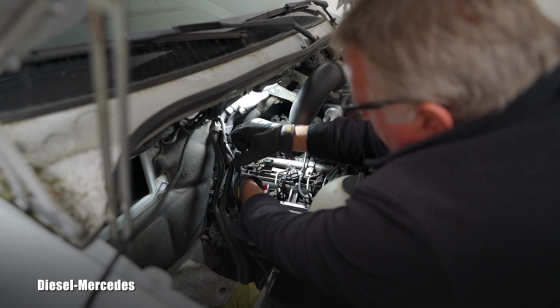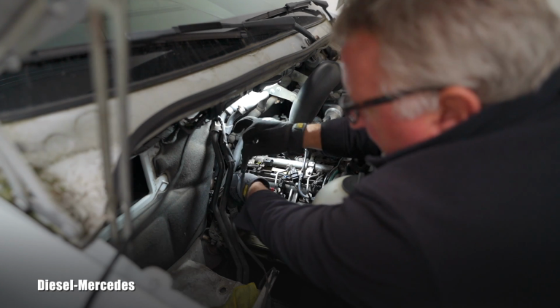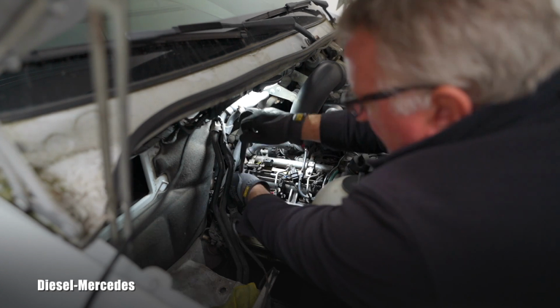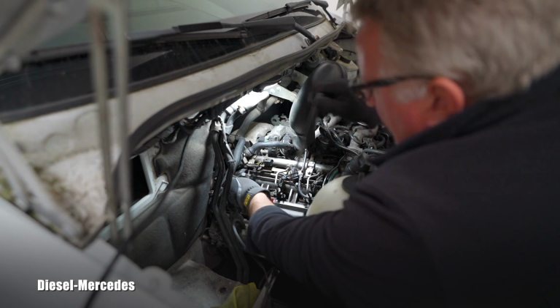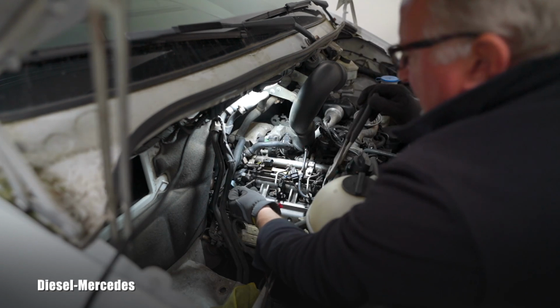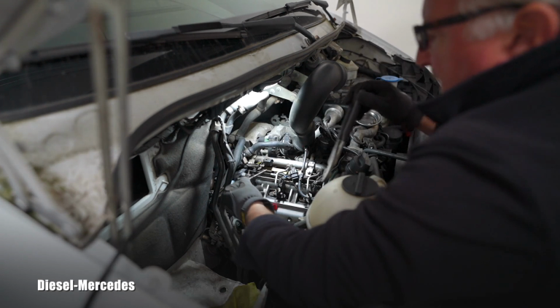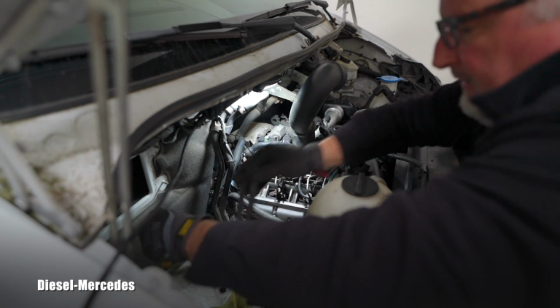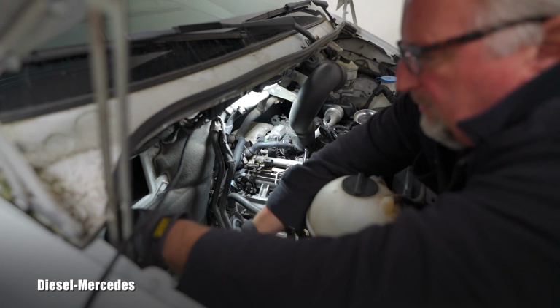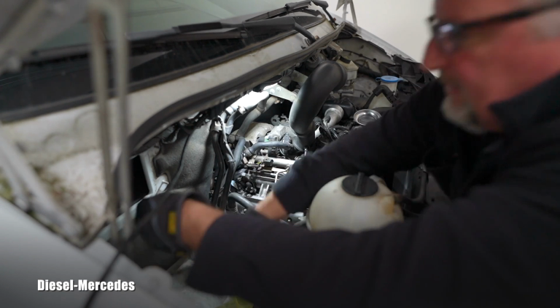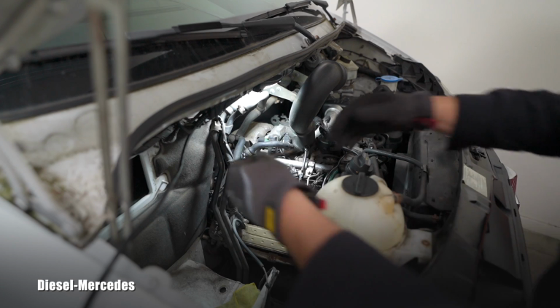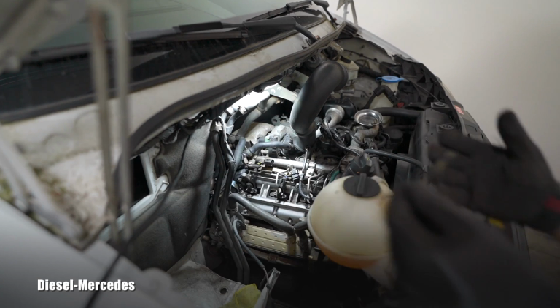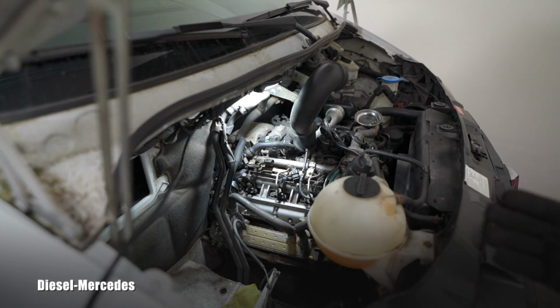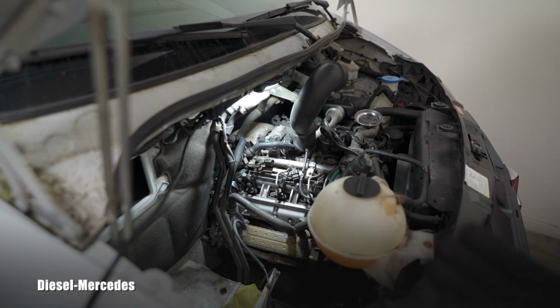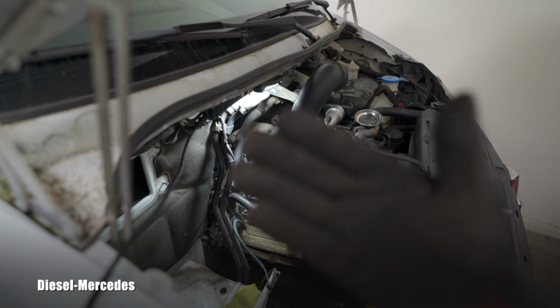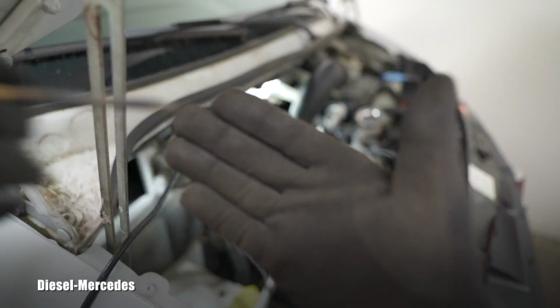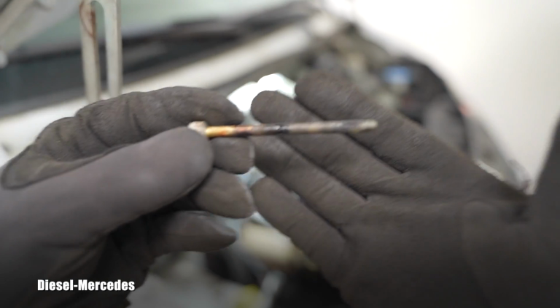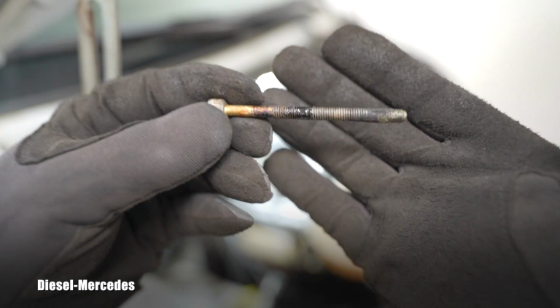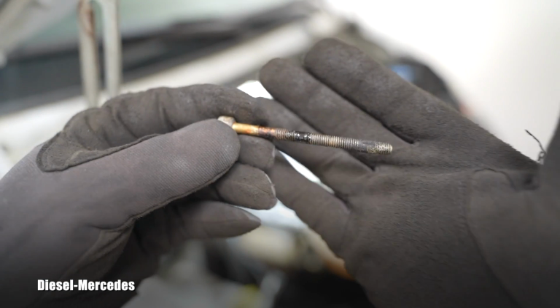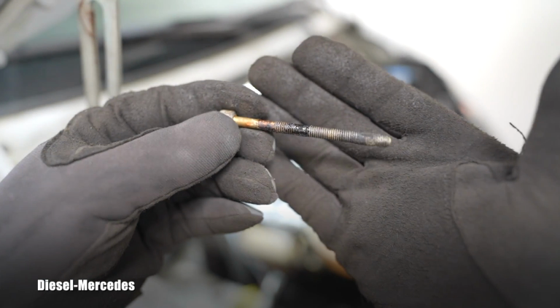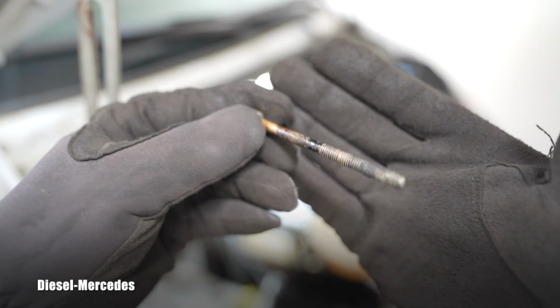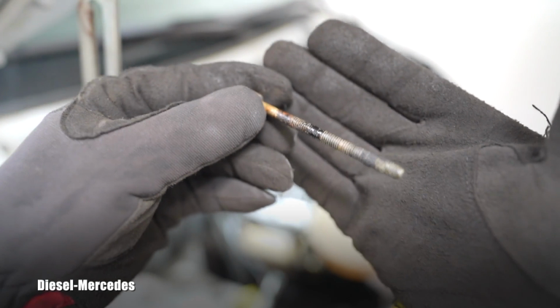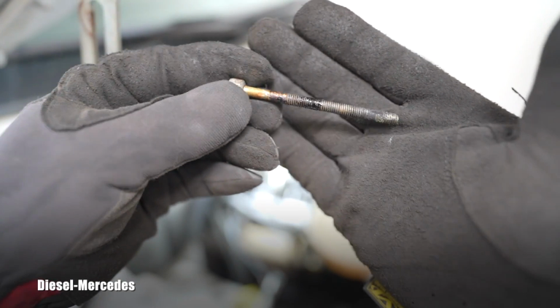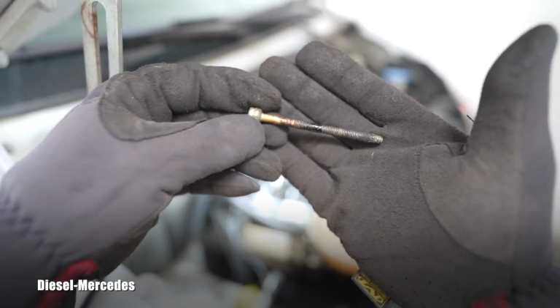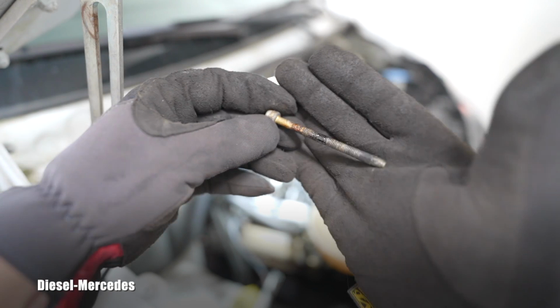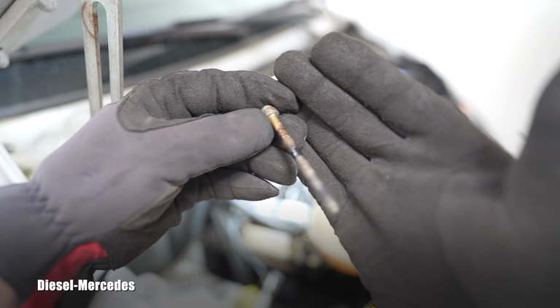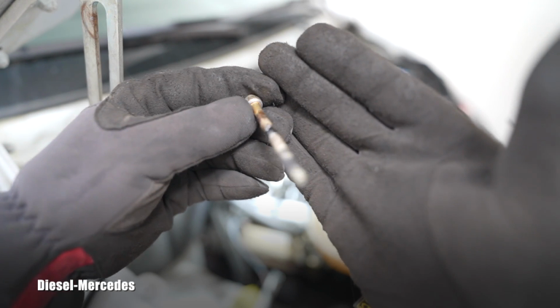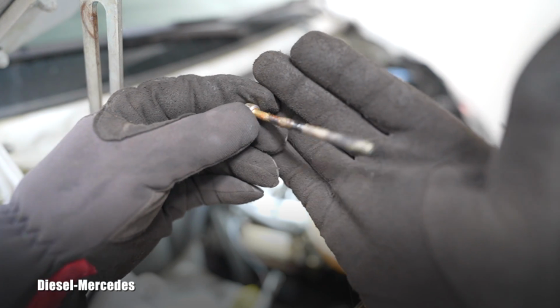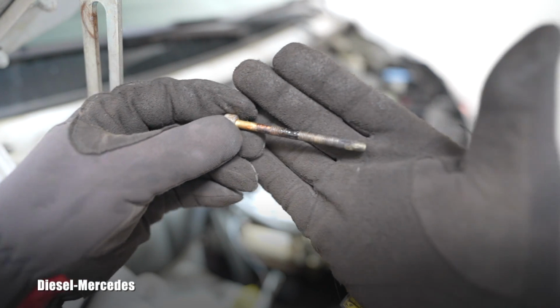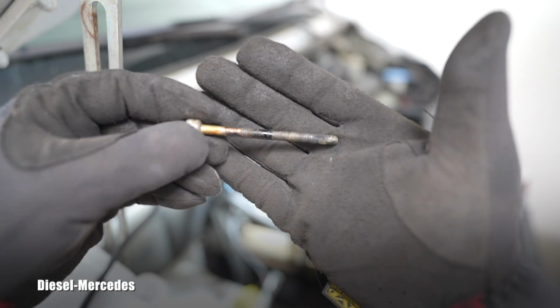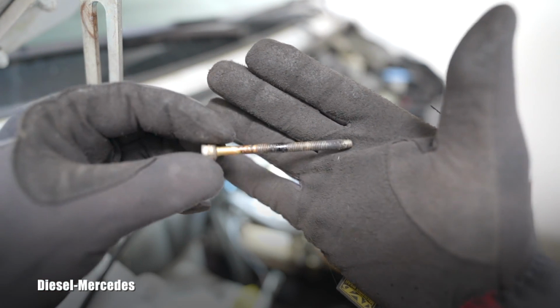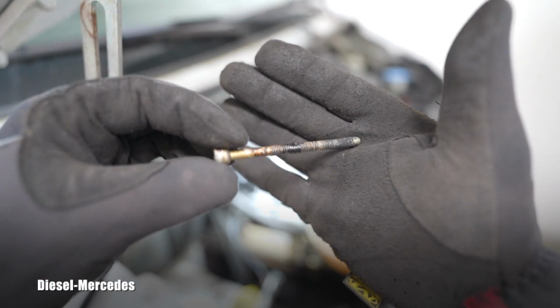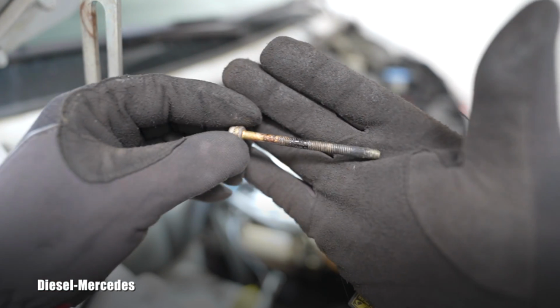Here it goes - yes, it will be nasty. Look at it! That is a nasty situation - as we all know, this is what we're dealing with.